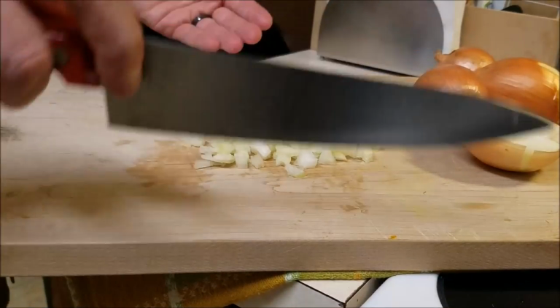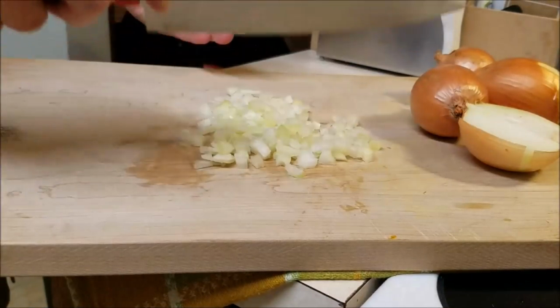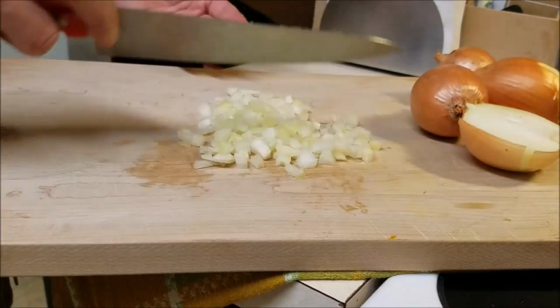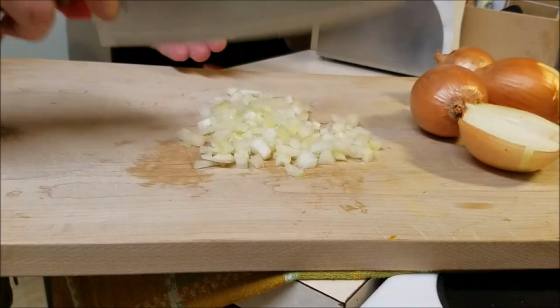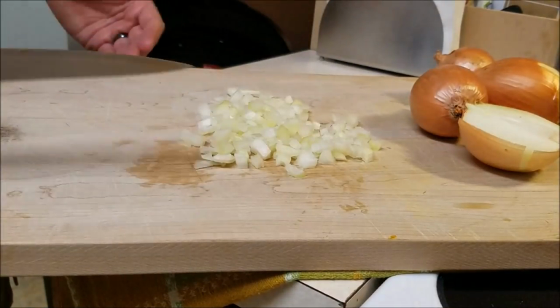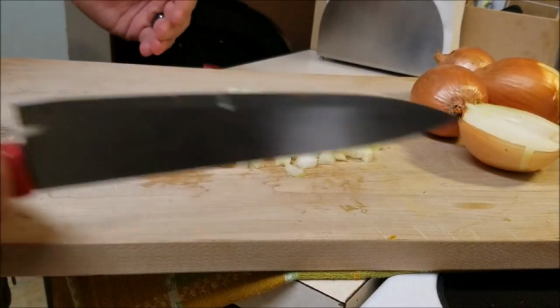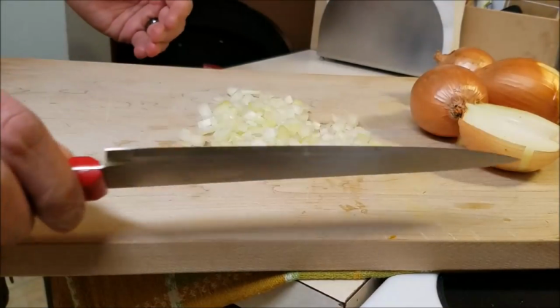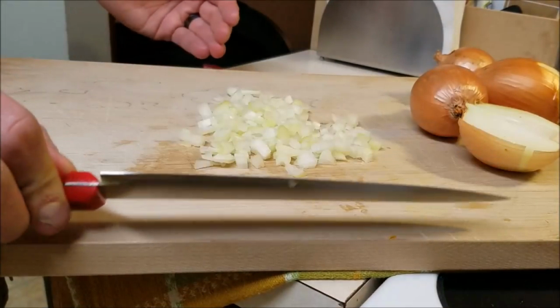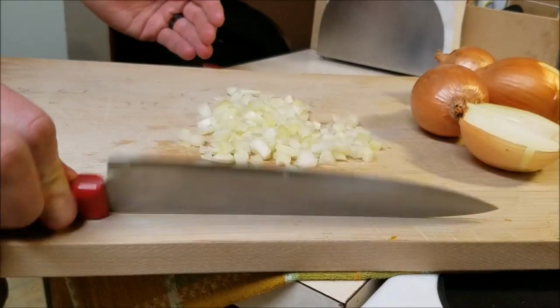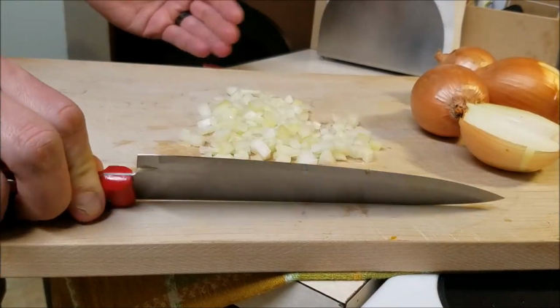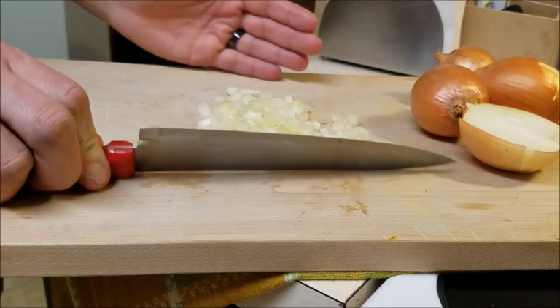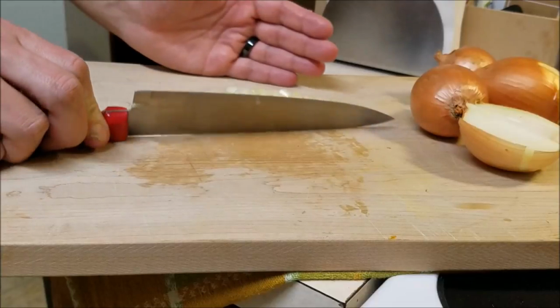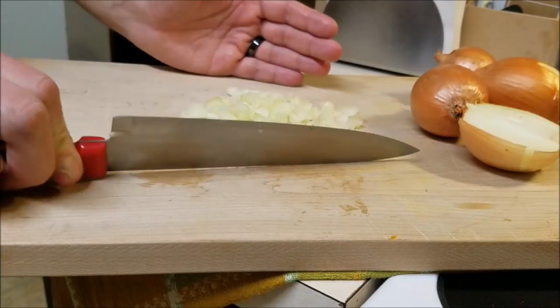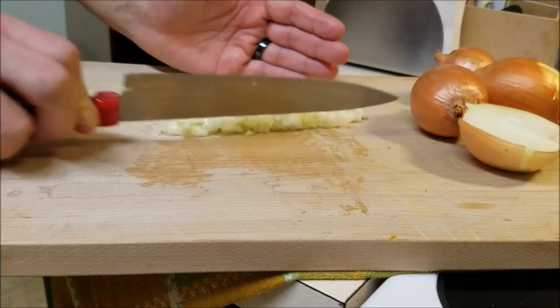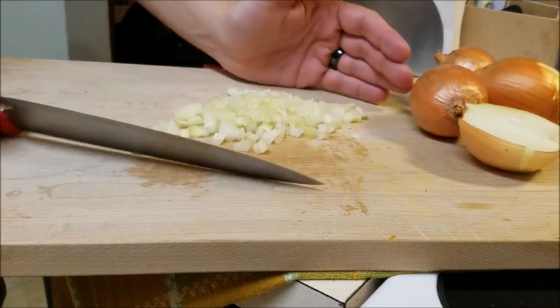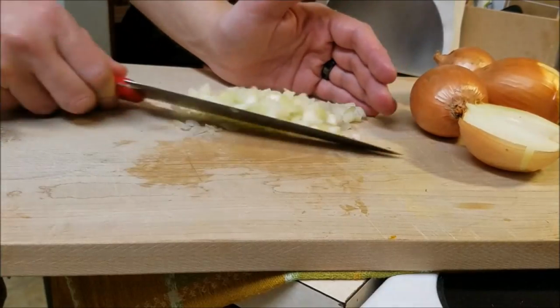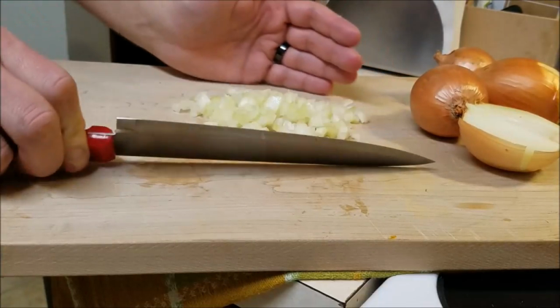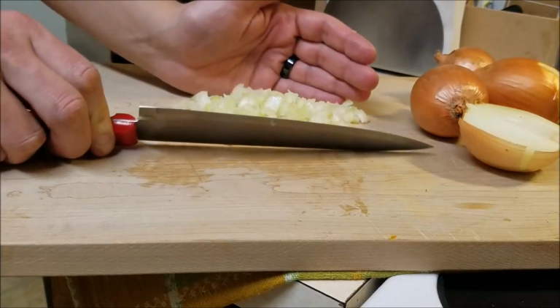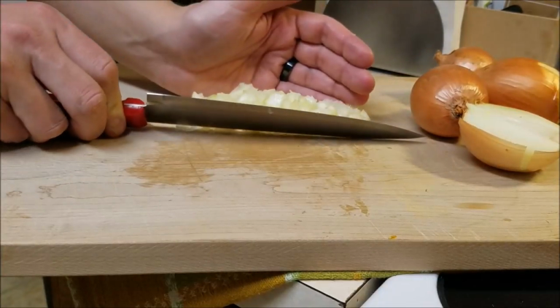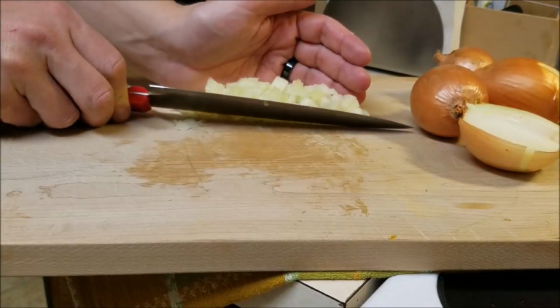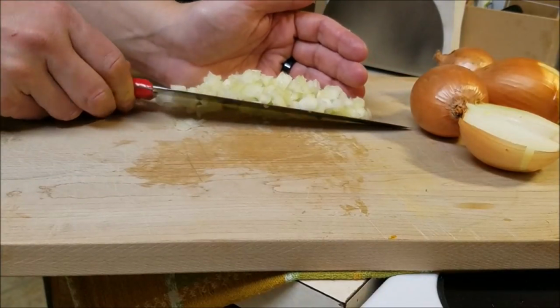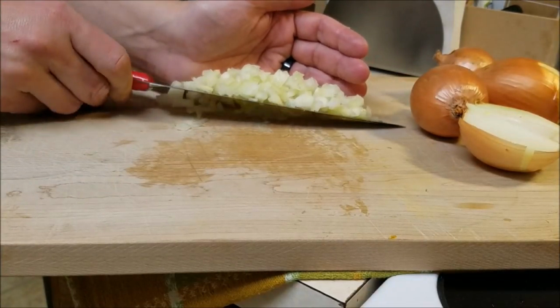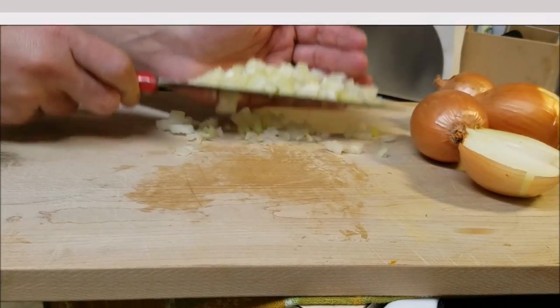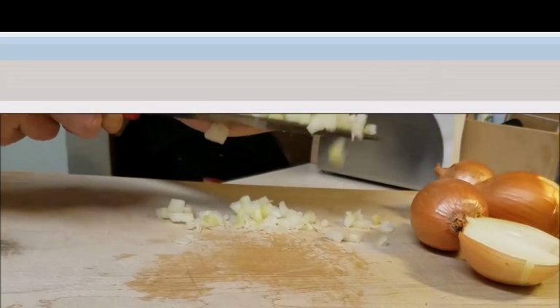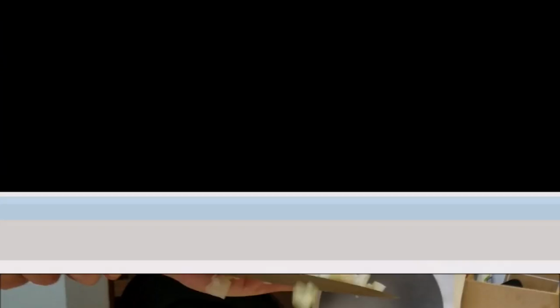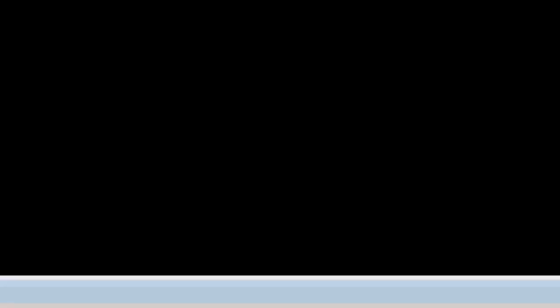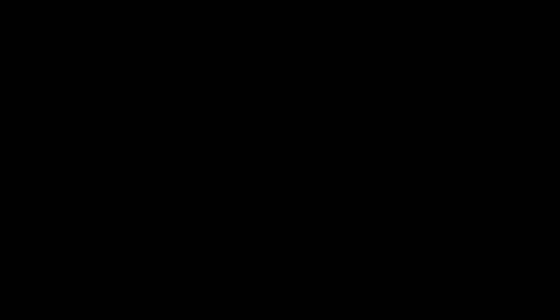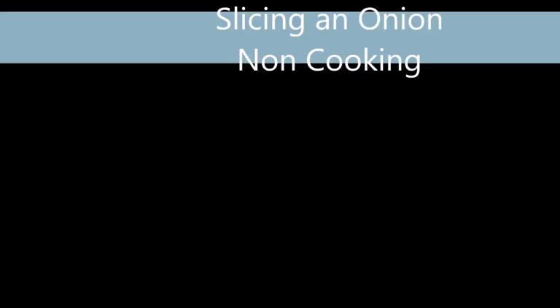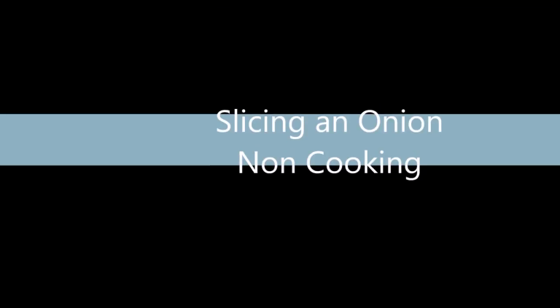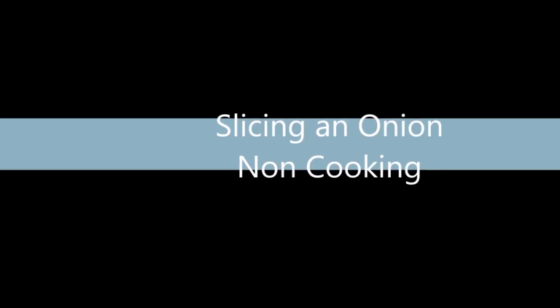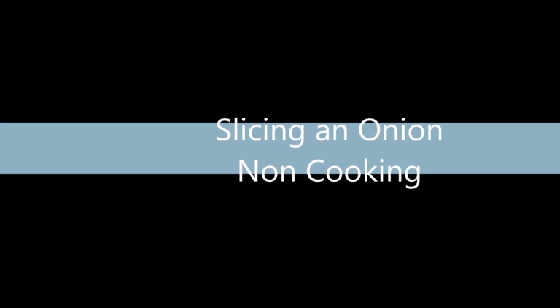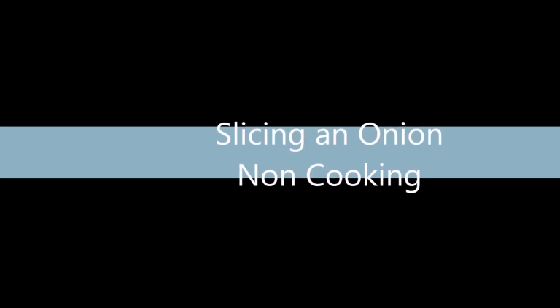Chef says it's very important: do not scrape up the onion with the blade. Turn your knife over and use the back — you can dull your blade or hurt yourself, so always use the back of your knife.